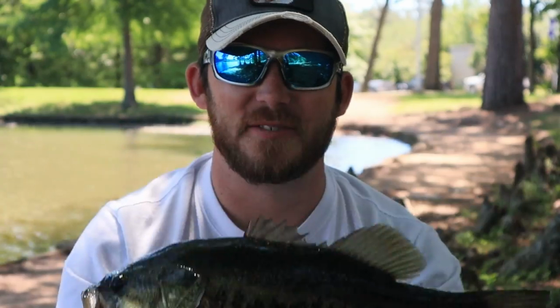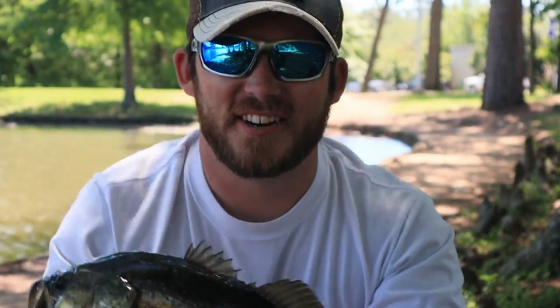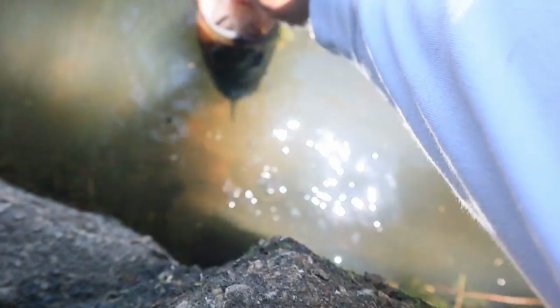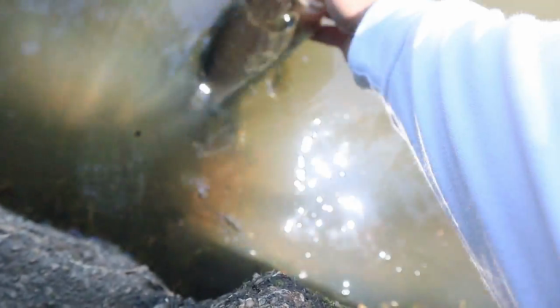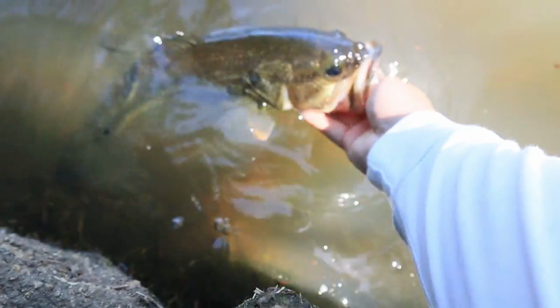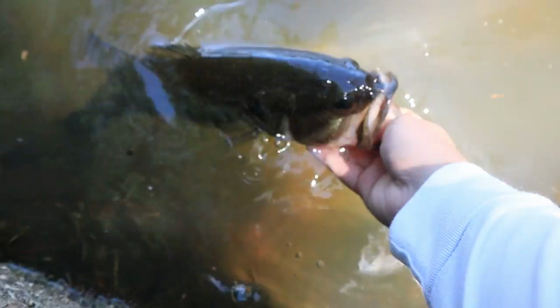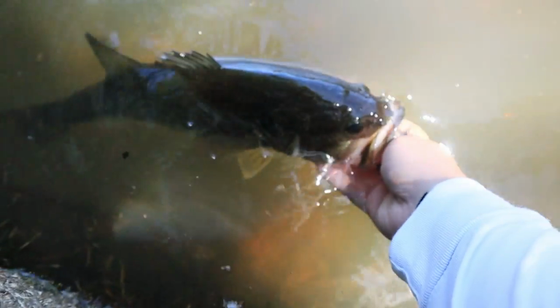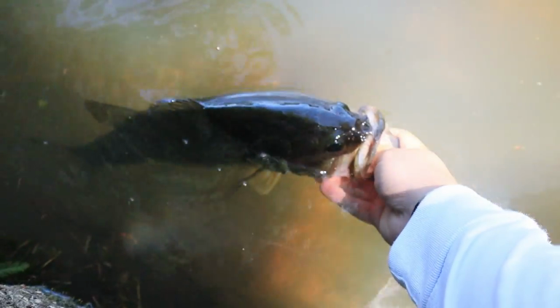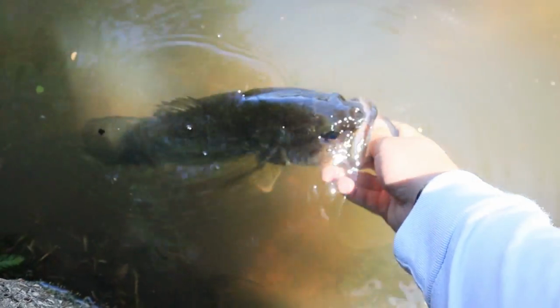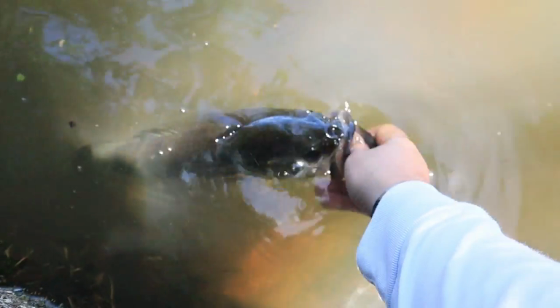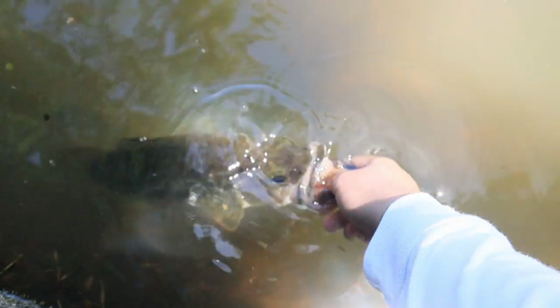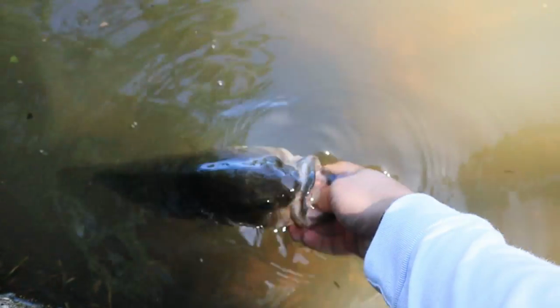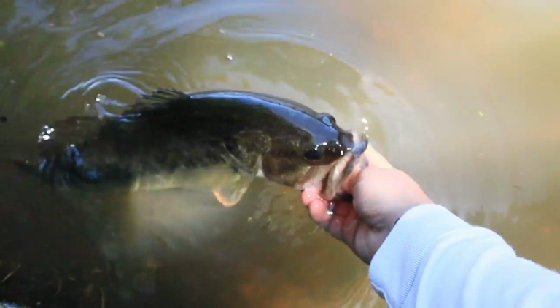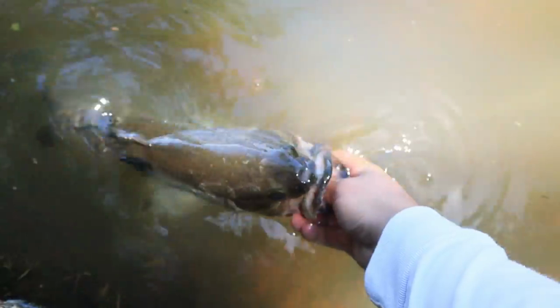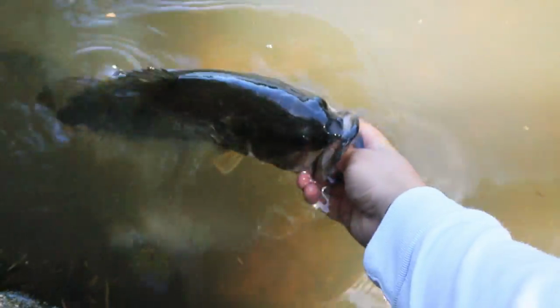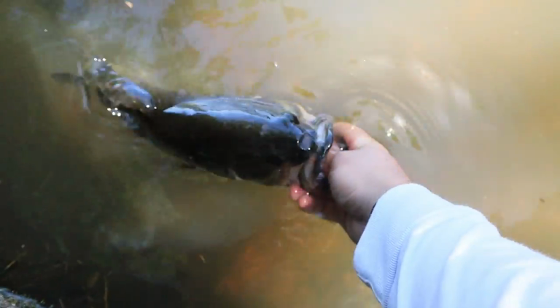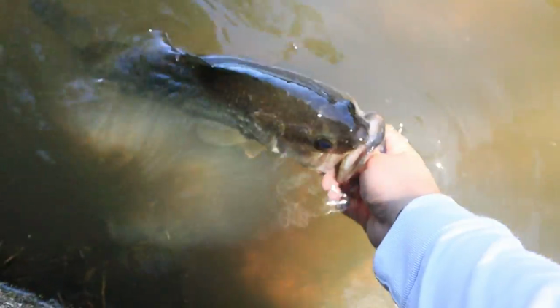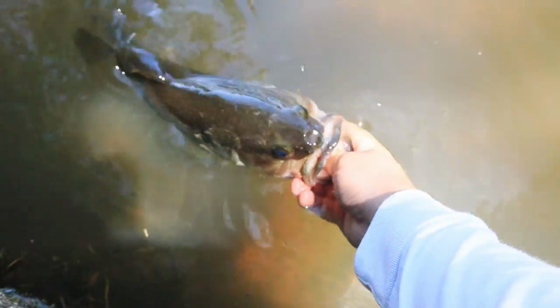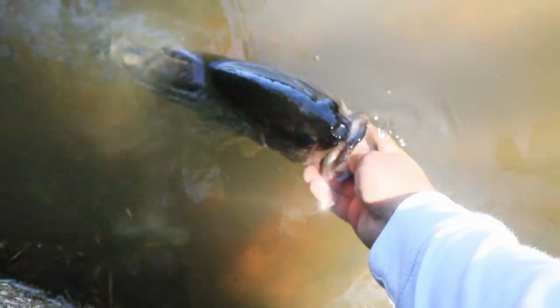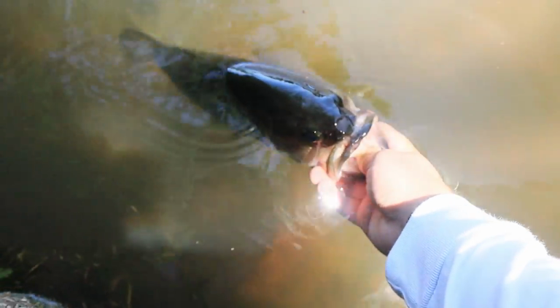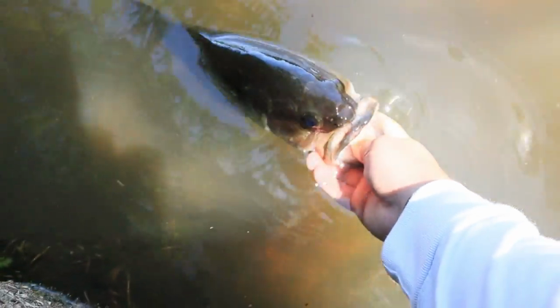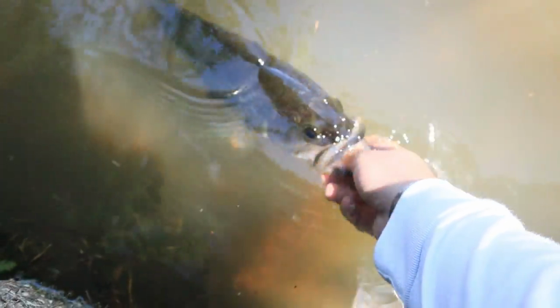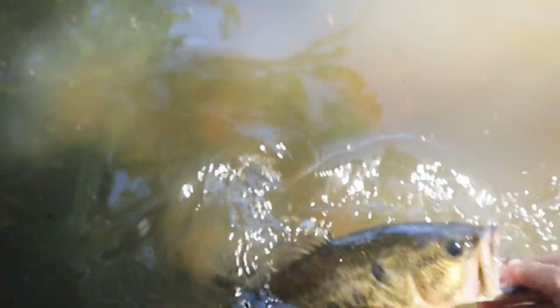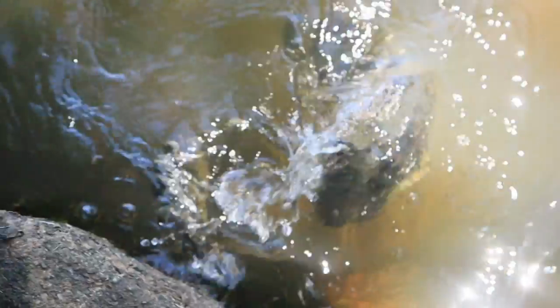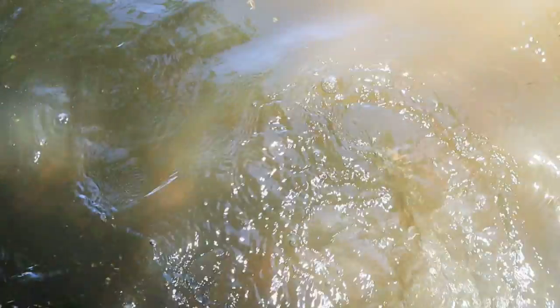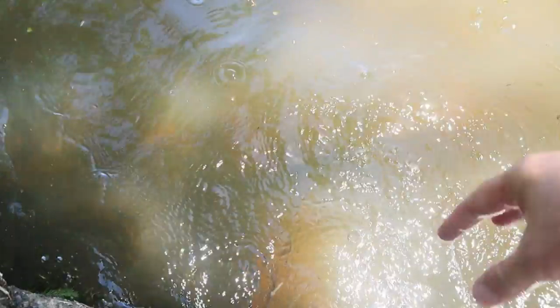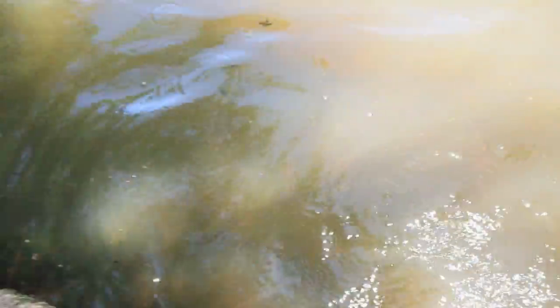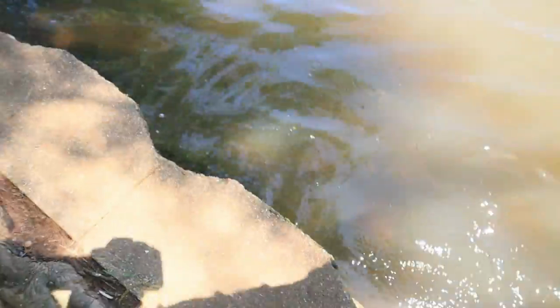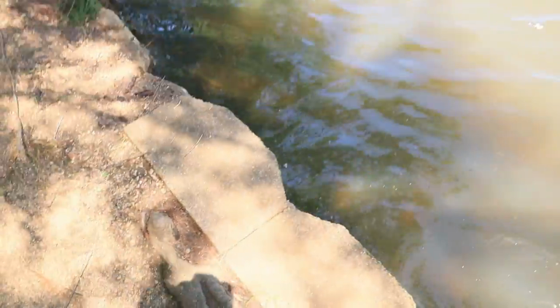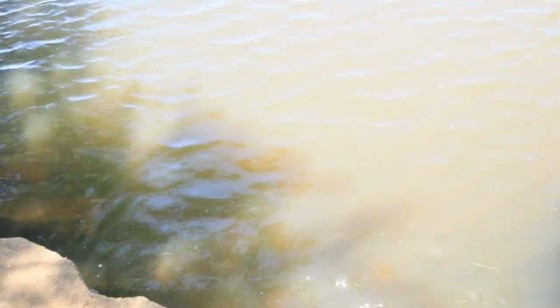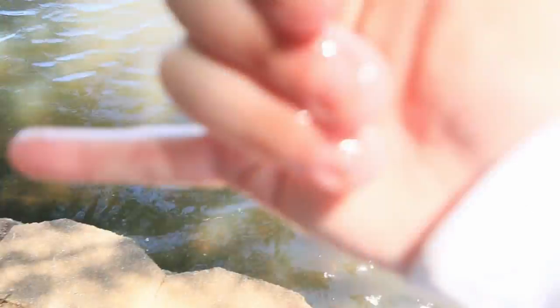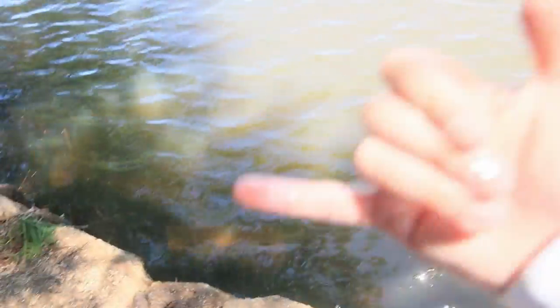Let's get a release on her. She's ready. Don't want to put a lot of stress on these bedding fish. Yeah, she was ready. Woo!